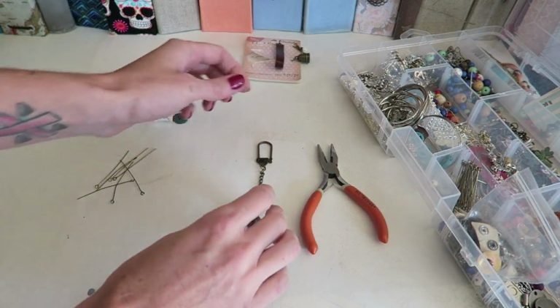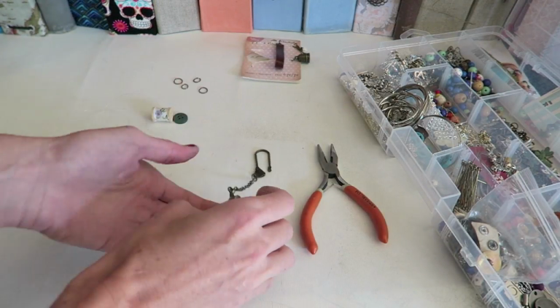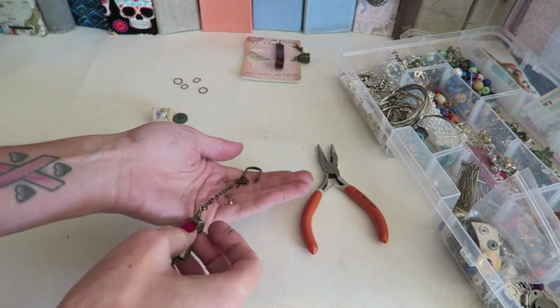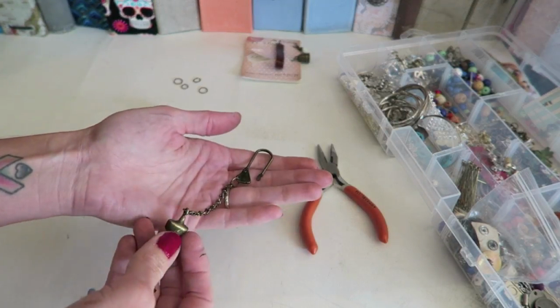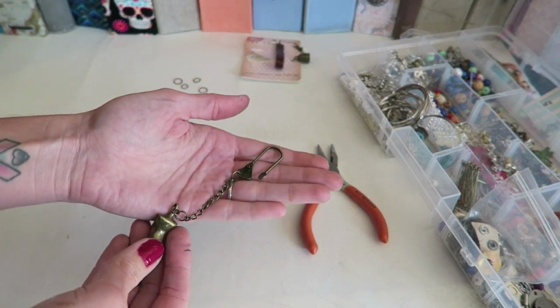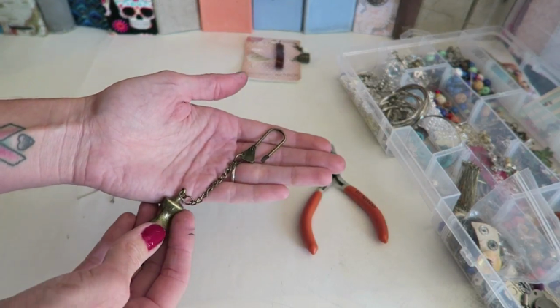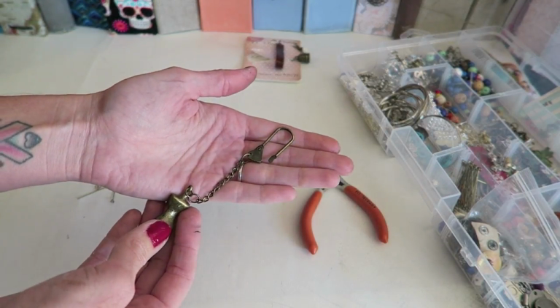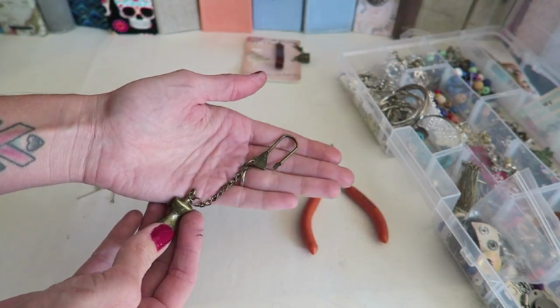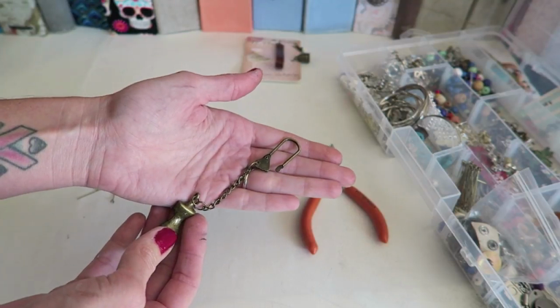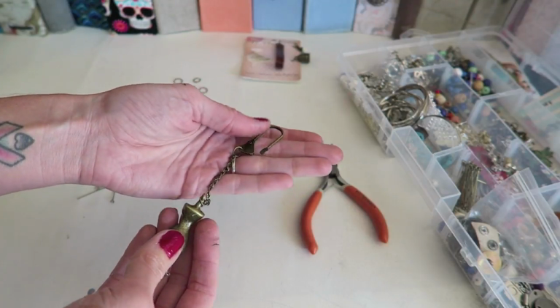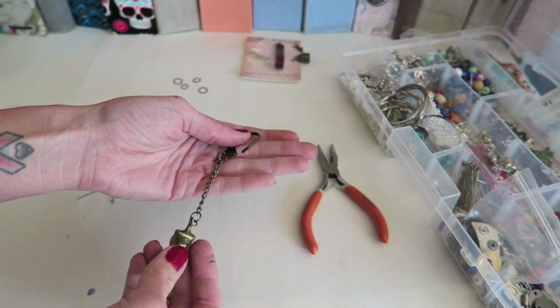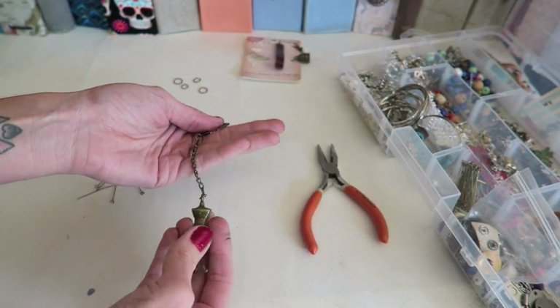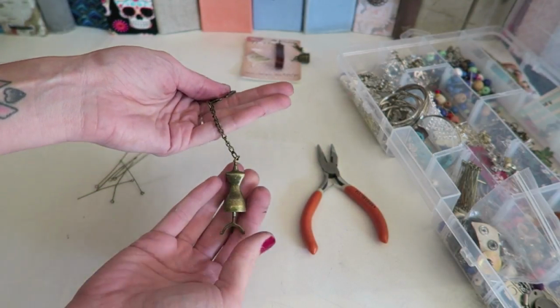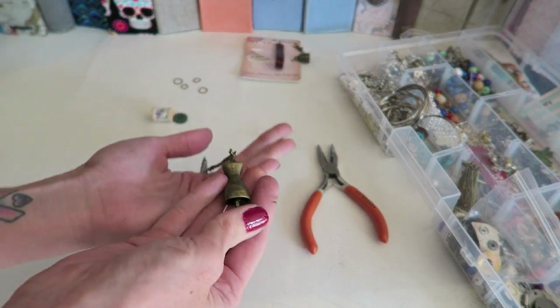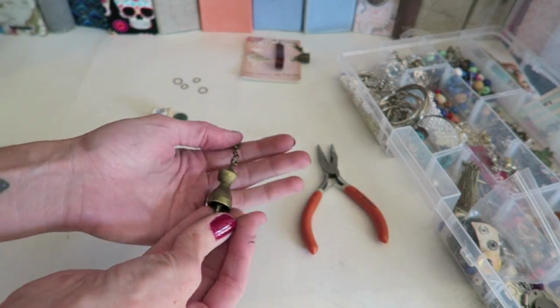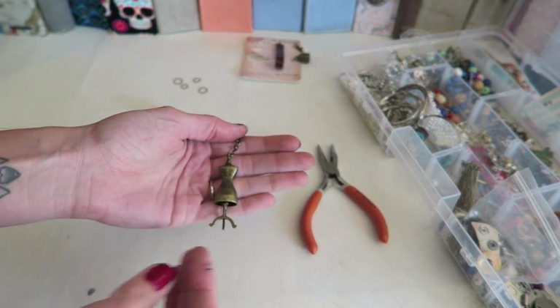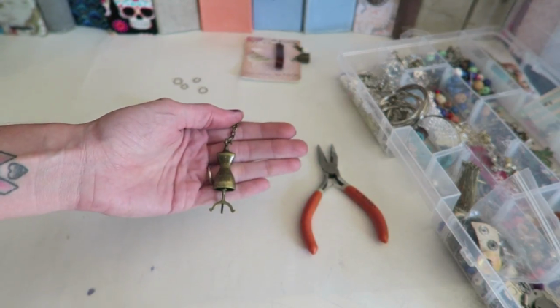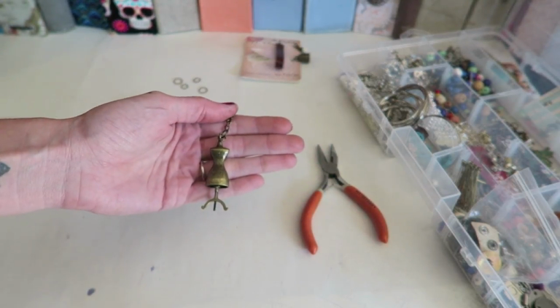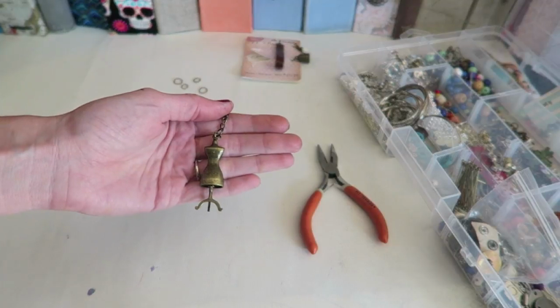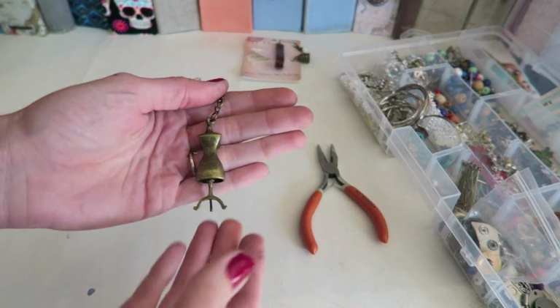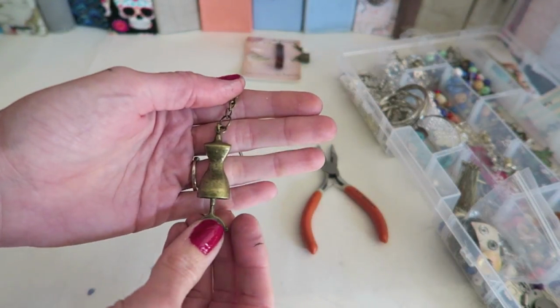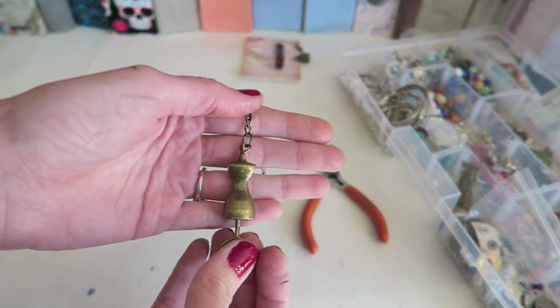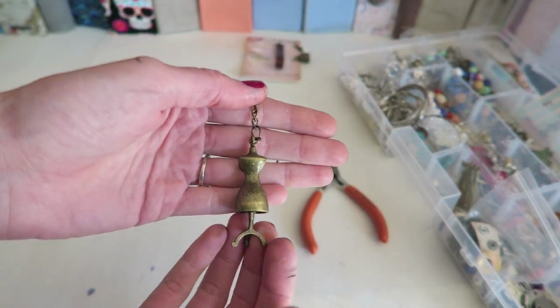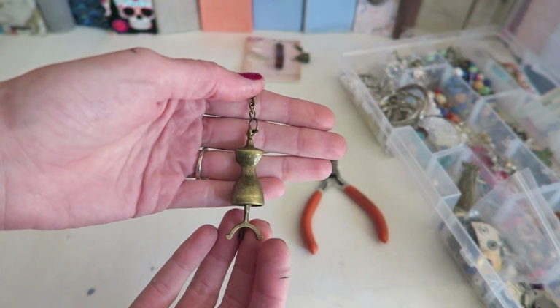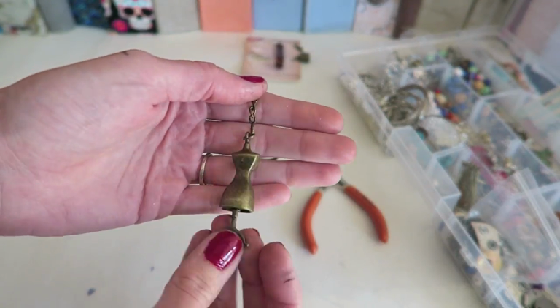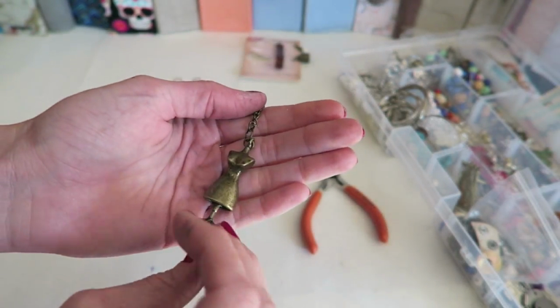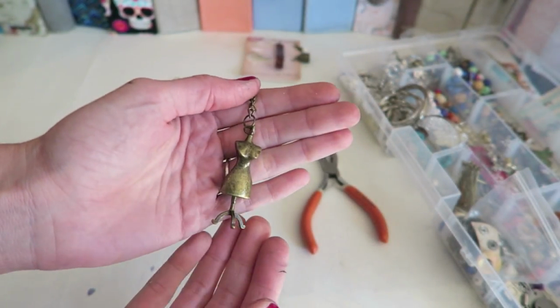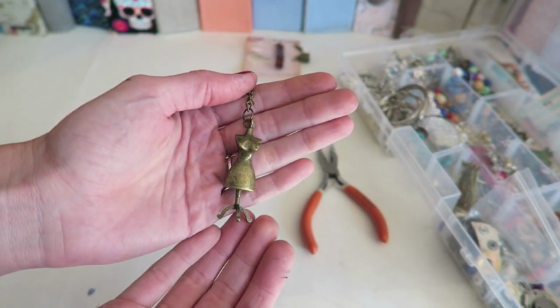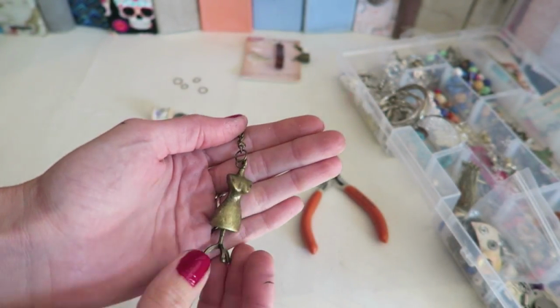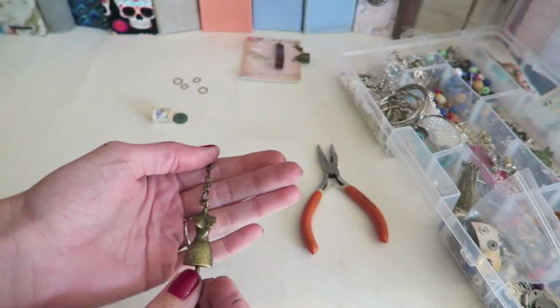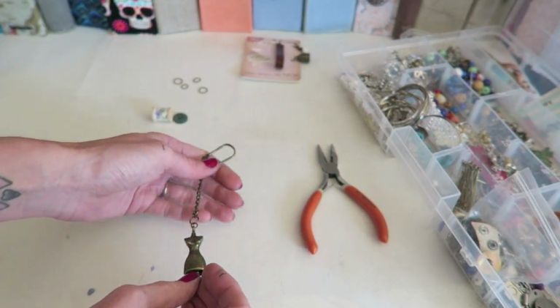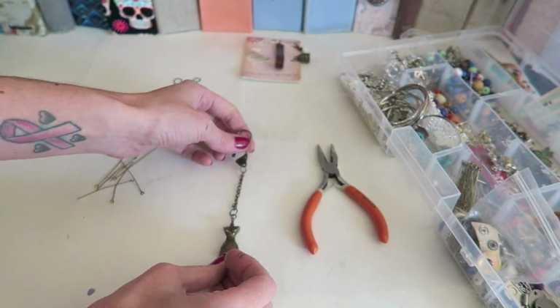I also use these Tim Holtz swivel clasps — again, makes it much easier. I've already placed the first charm on here just to save a little bit of time, and I'll go ahead and show you how I place the rest on.